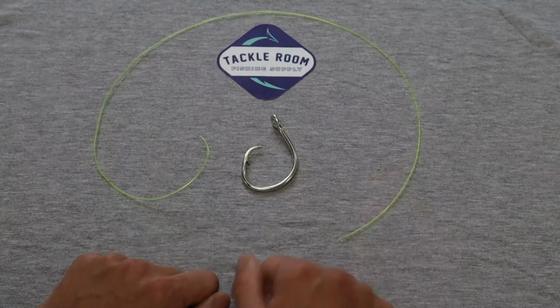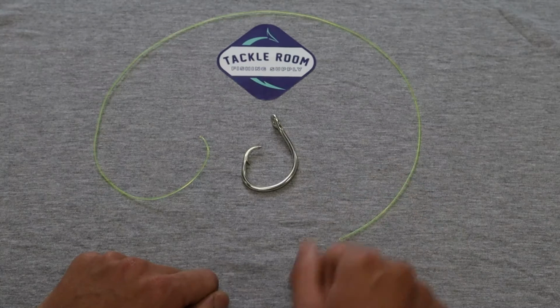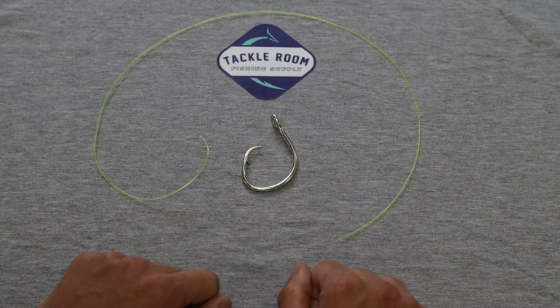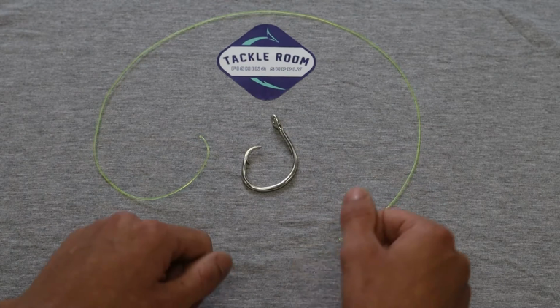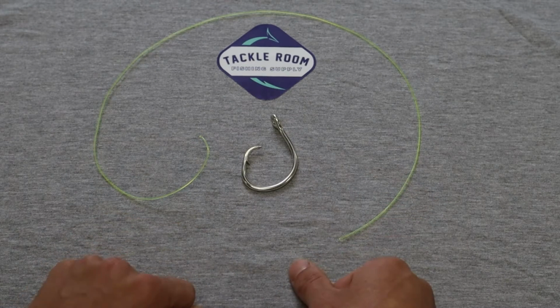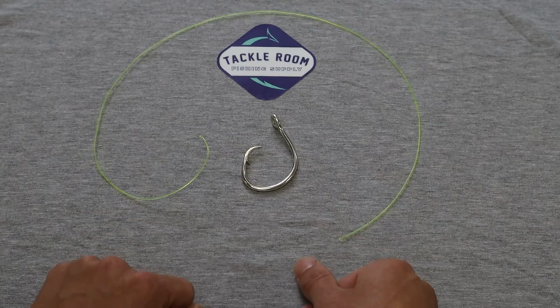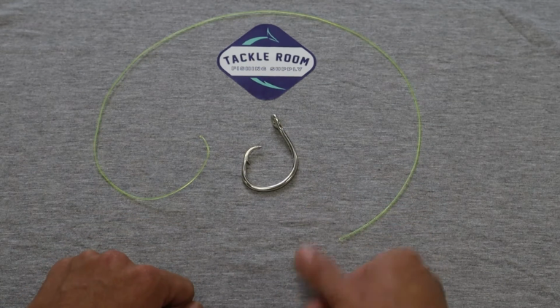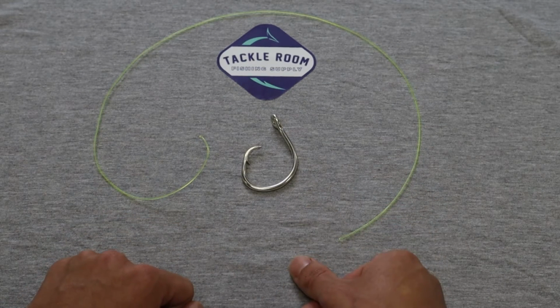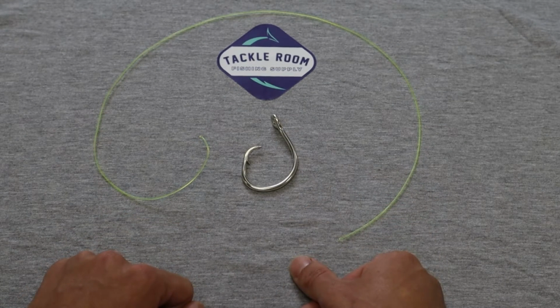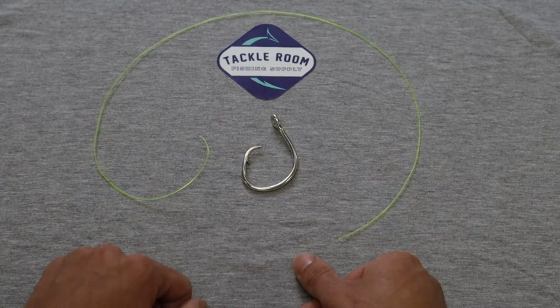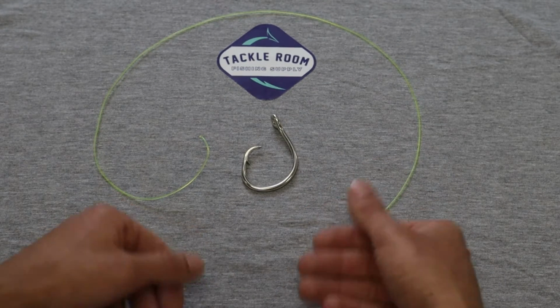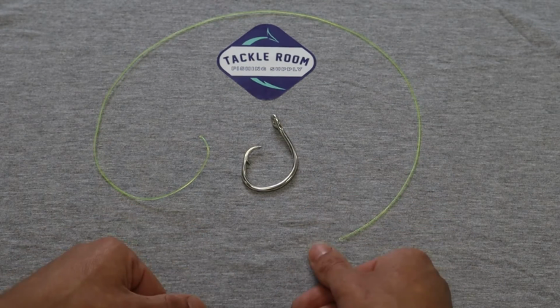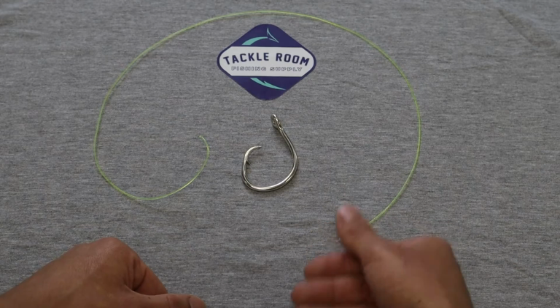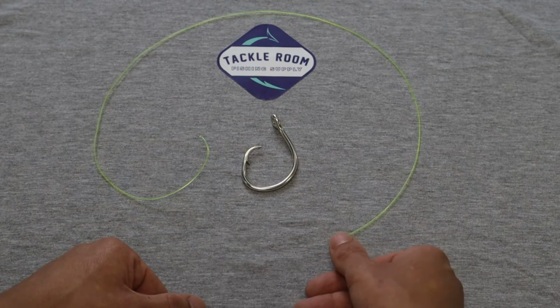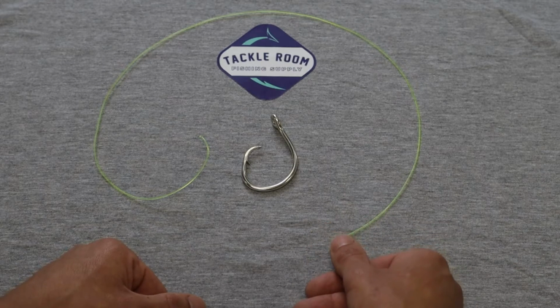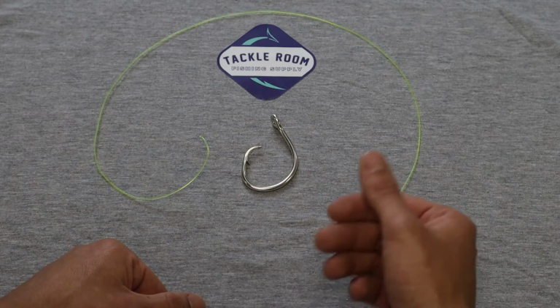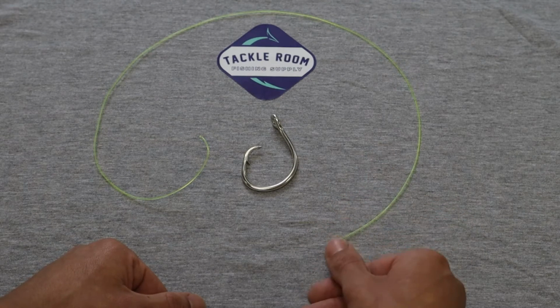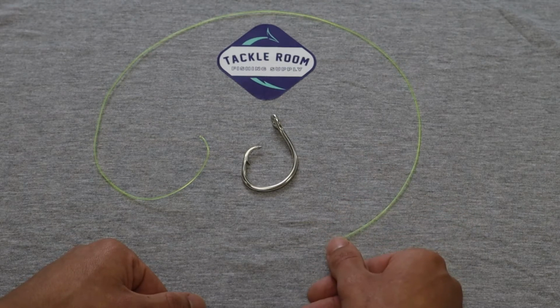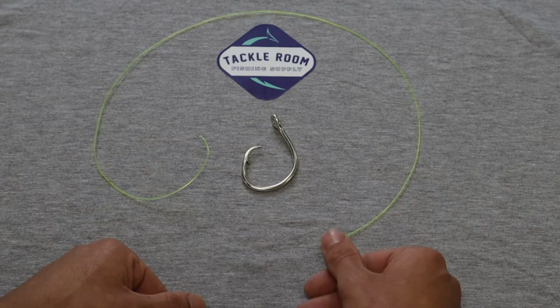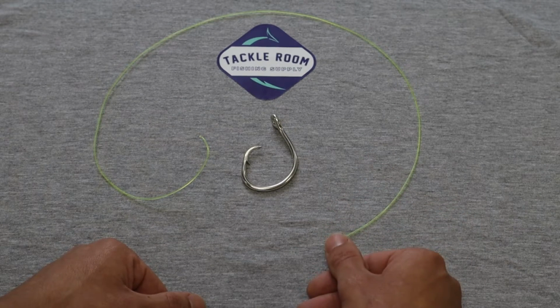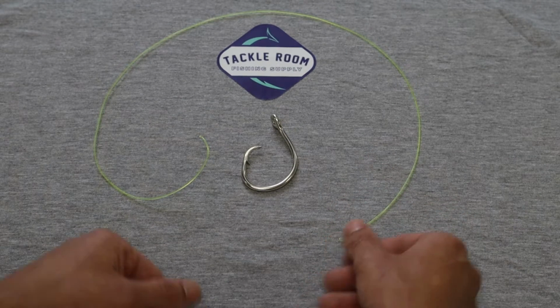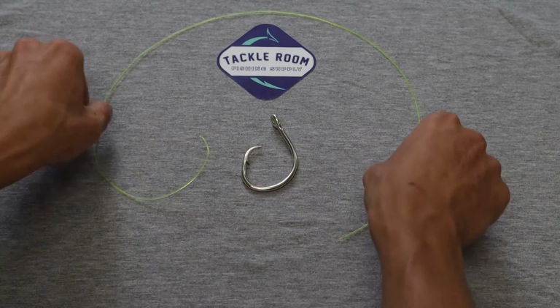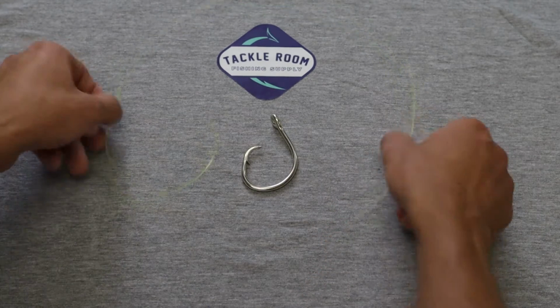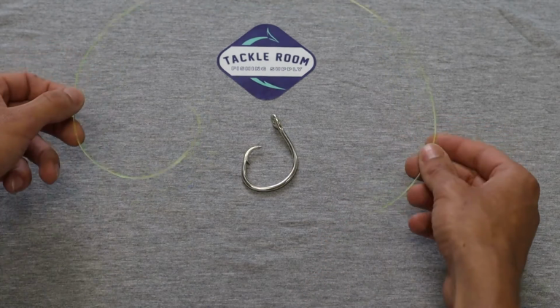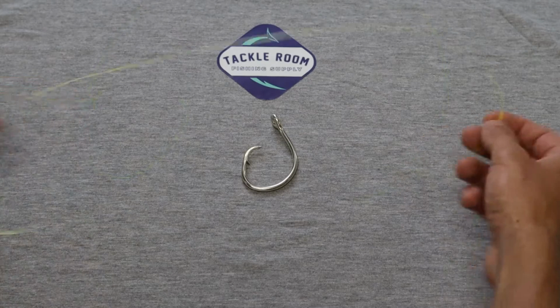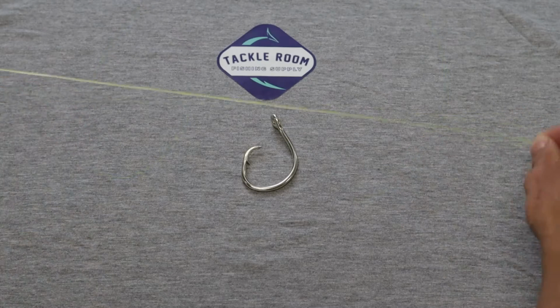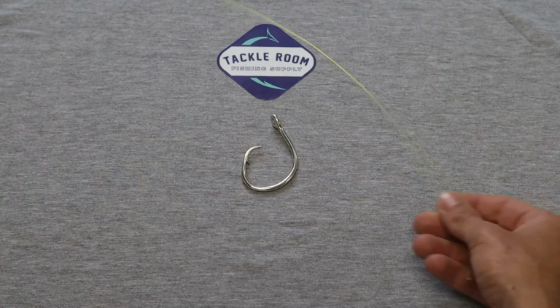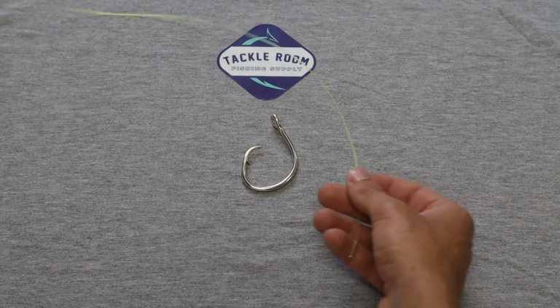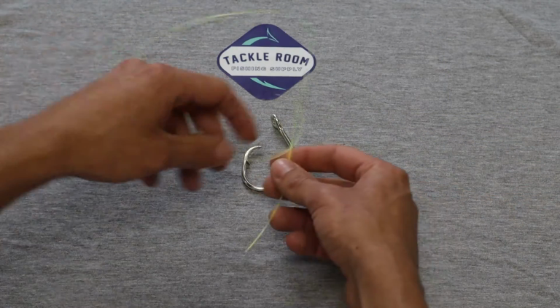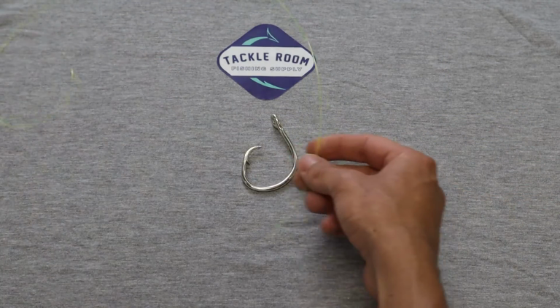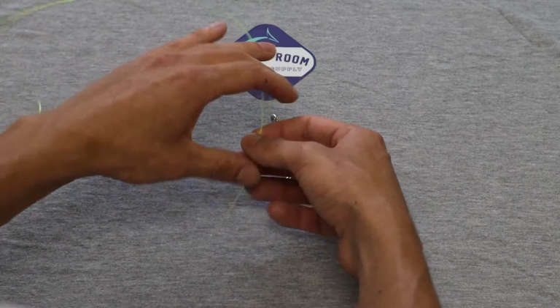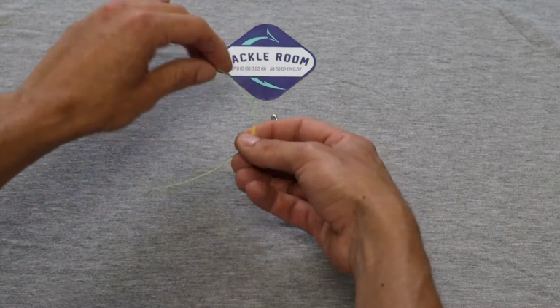Hey everyone, today I'm going to be showing you how to do the polymer knot. It's a simple yet effective knot and very easy to tie. Let's go ahead and start.